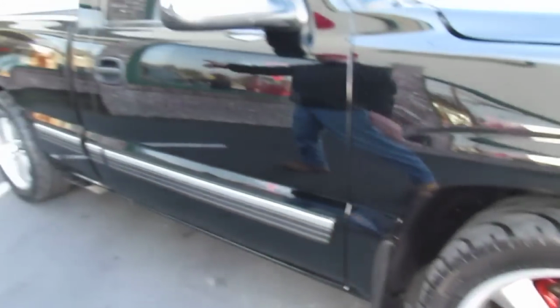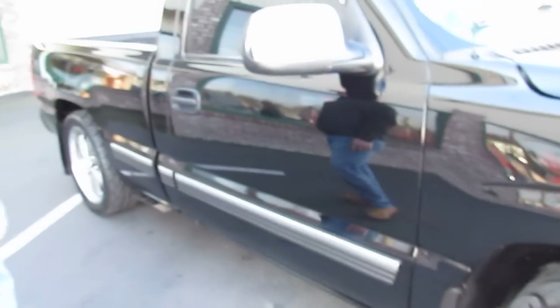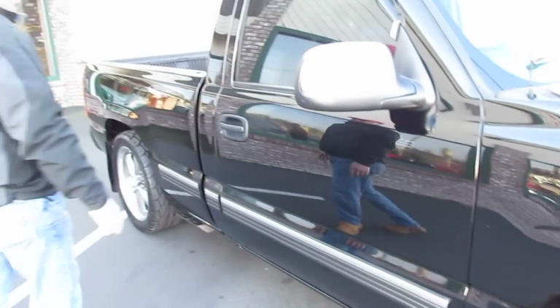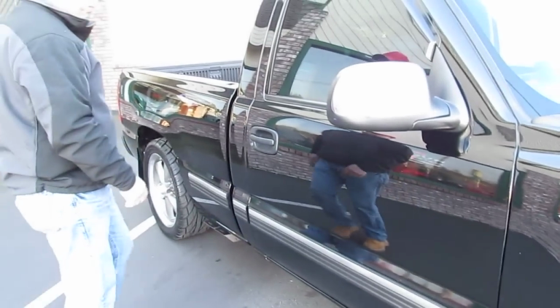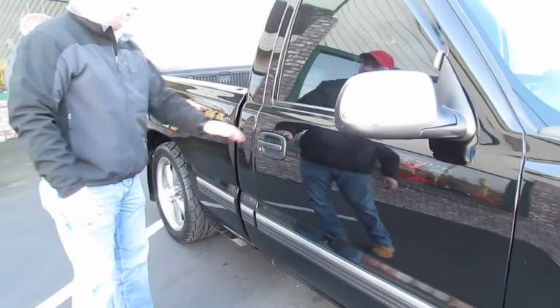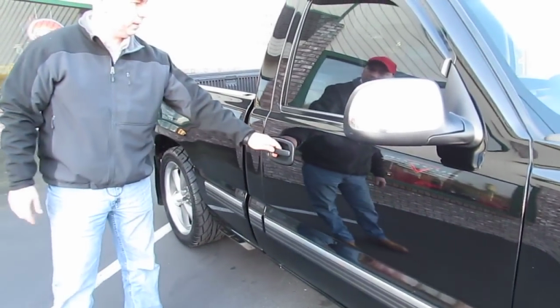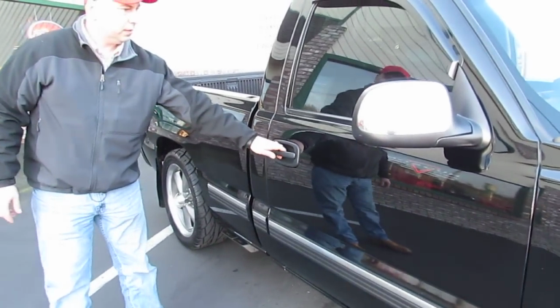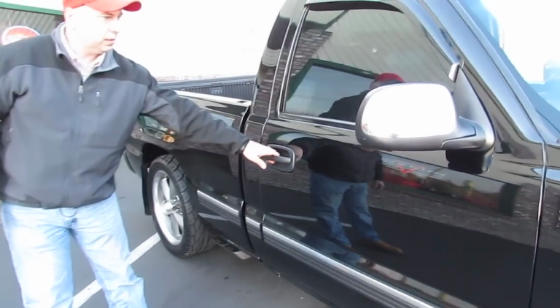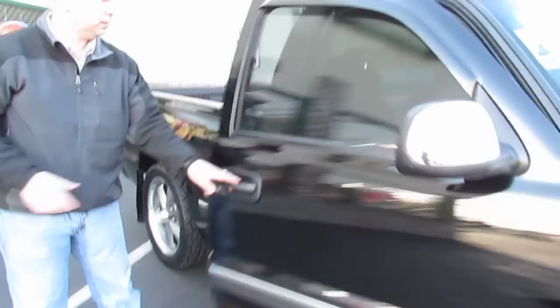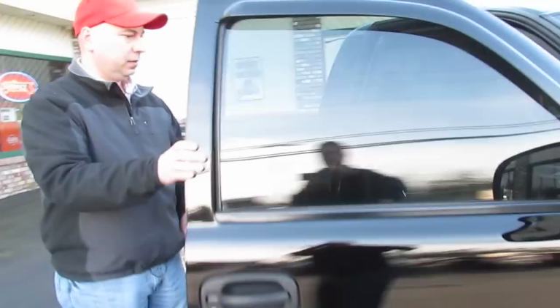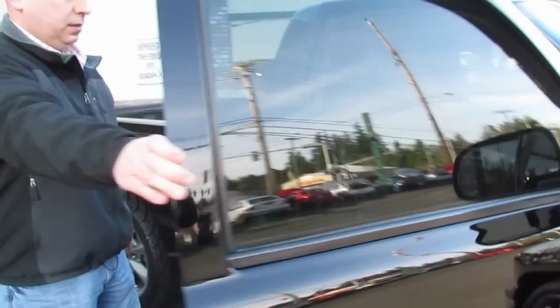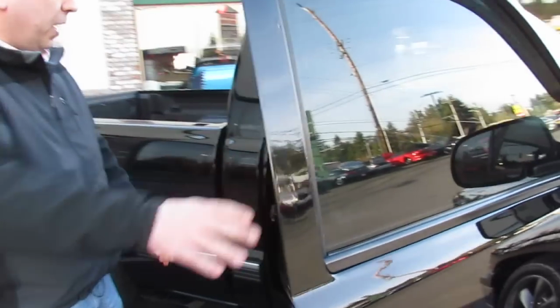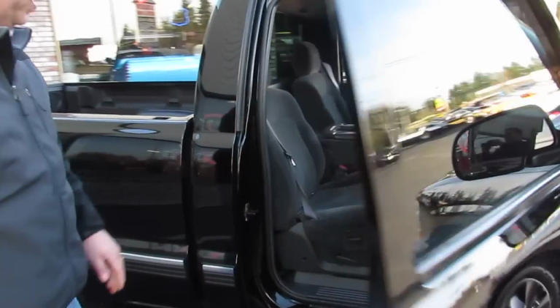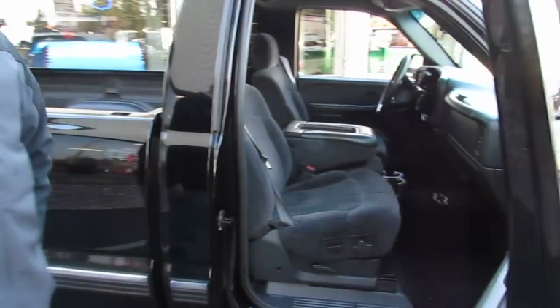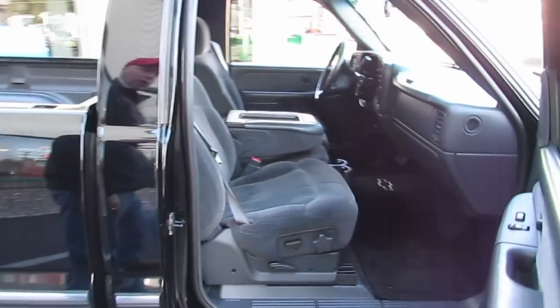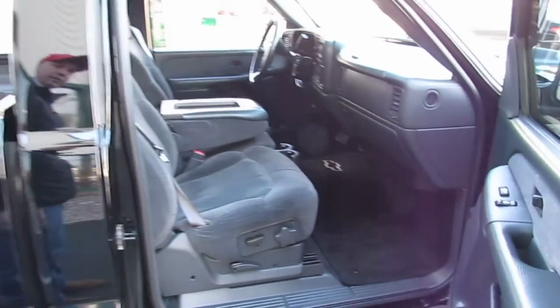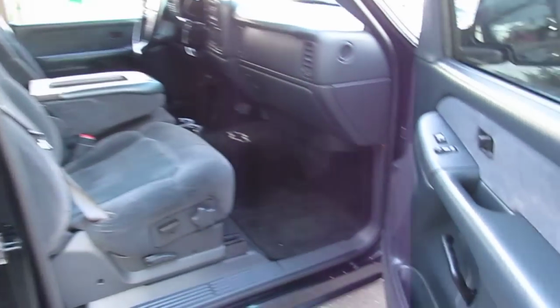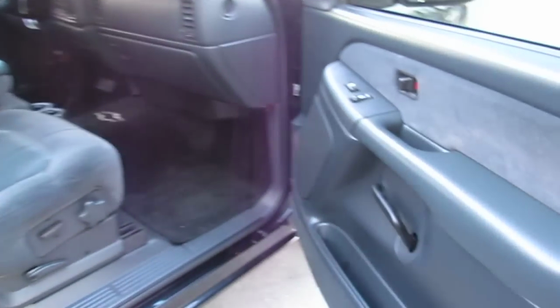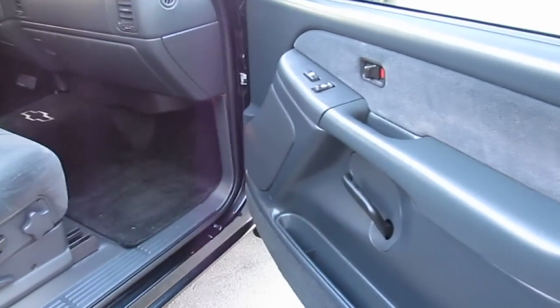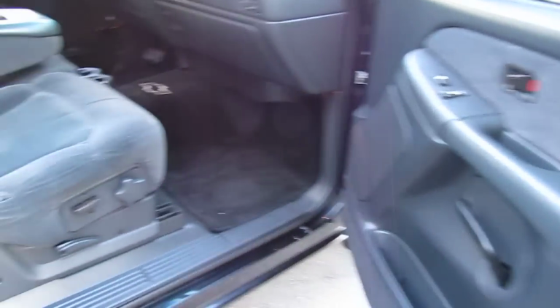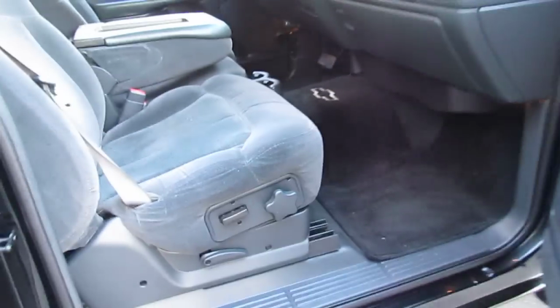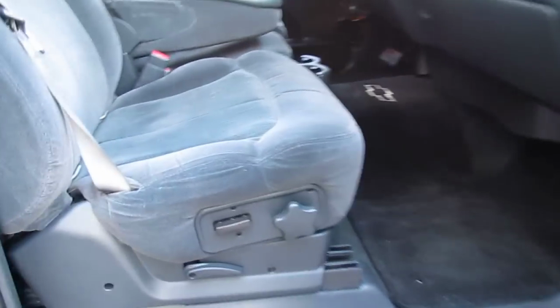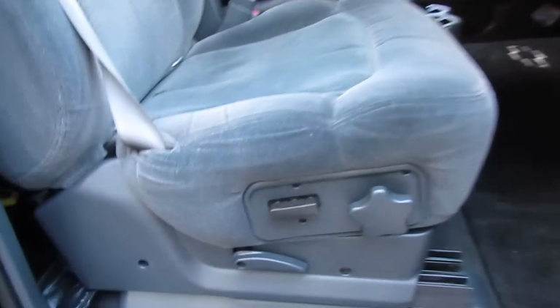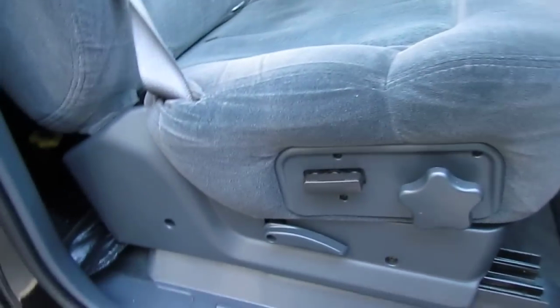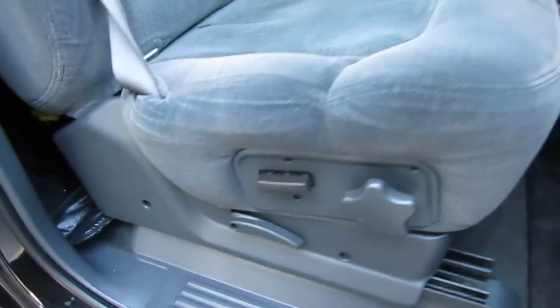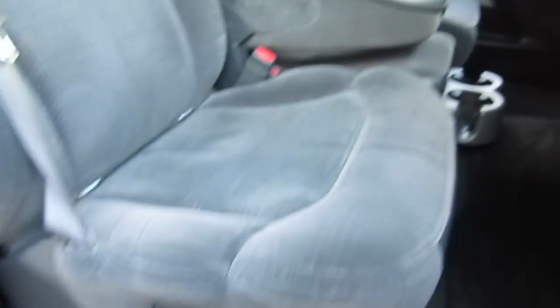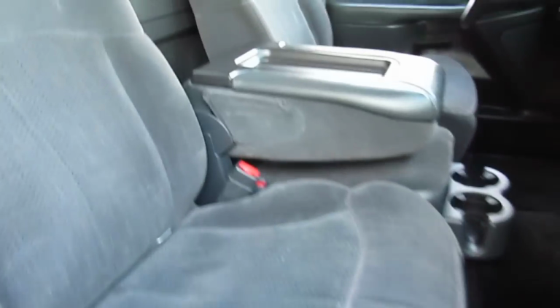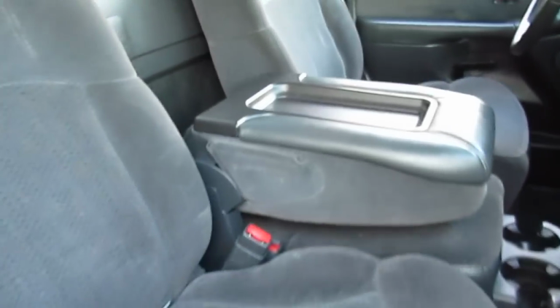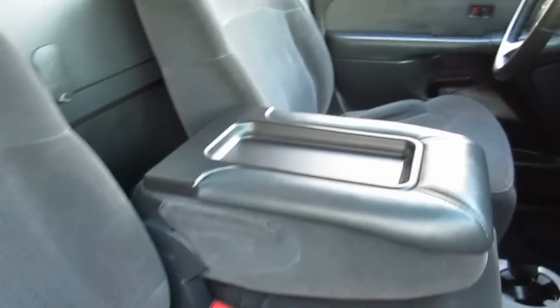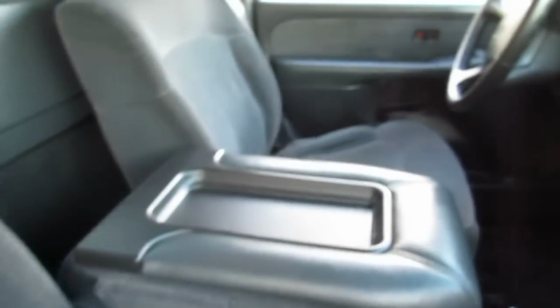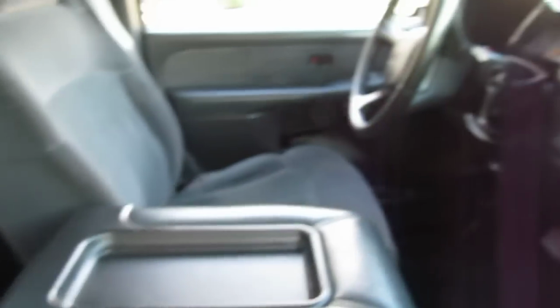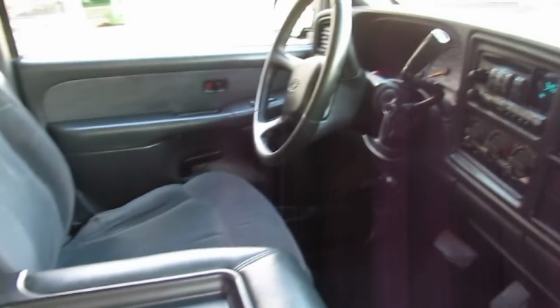Best of all, short bed. Power windows, power locks. Real nice and clean inside.